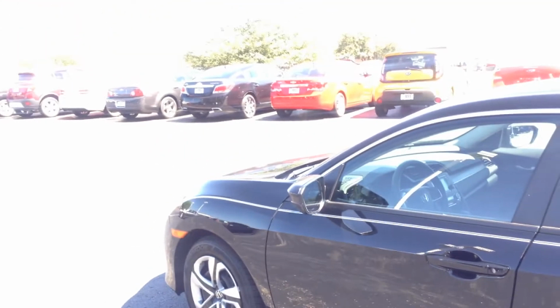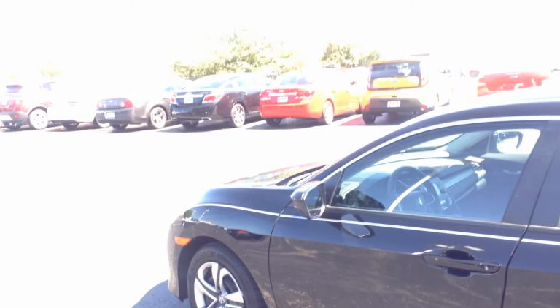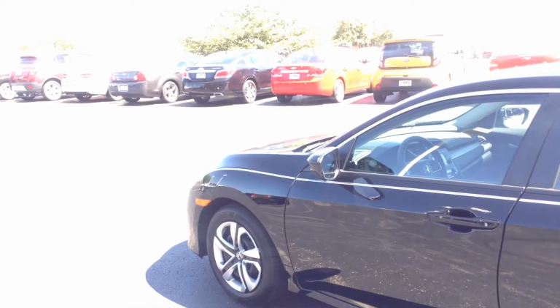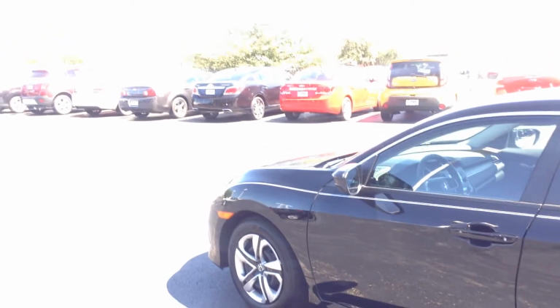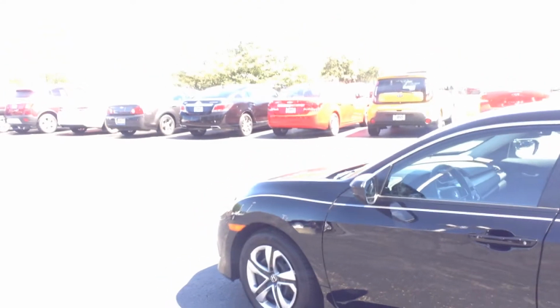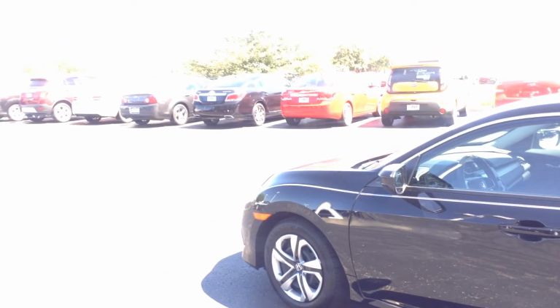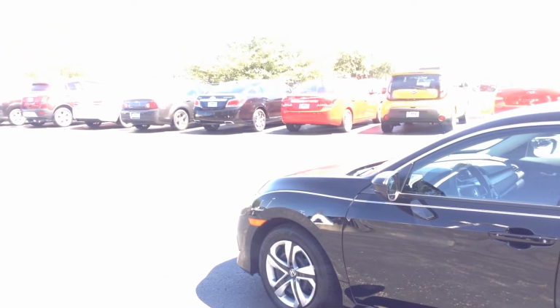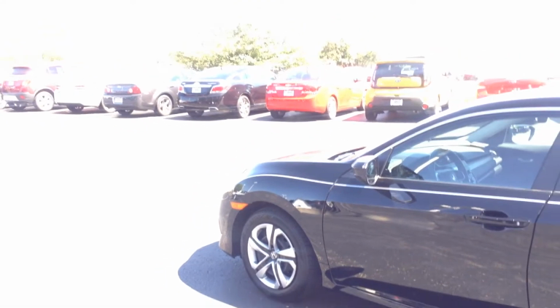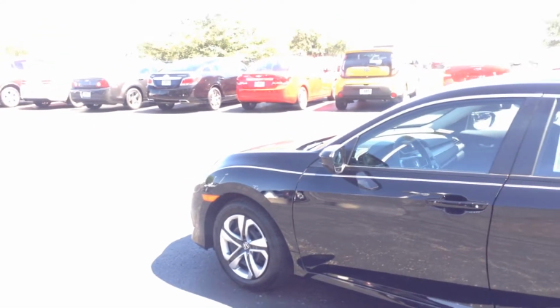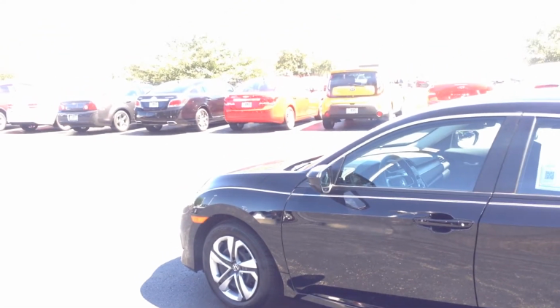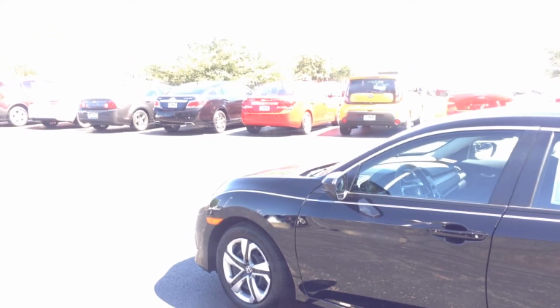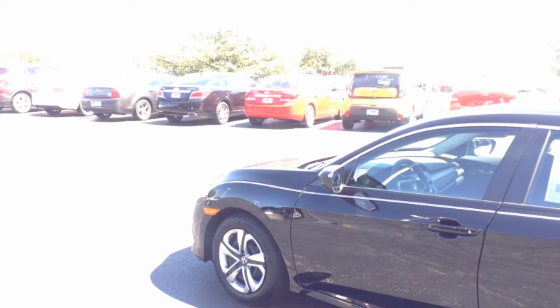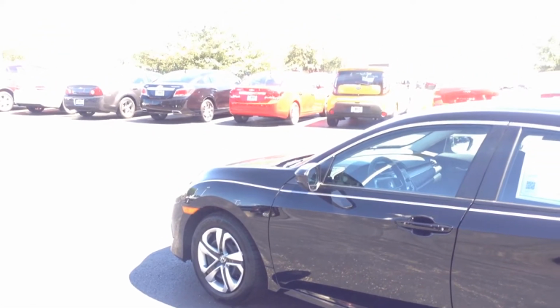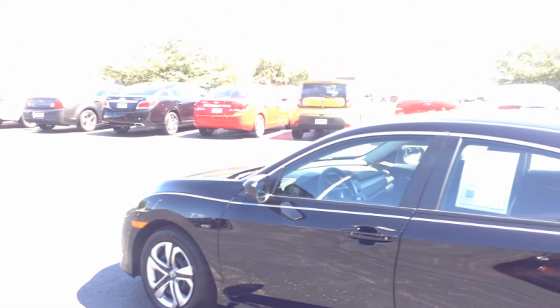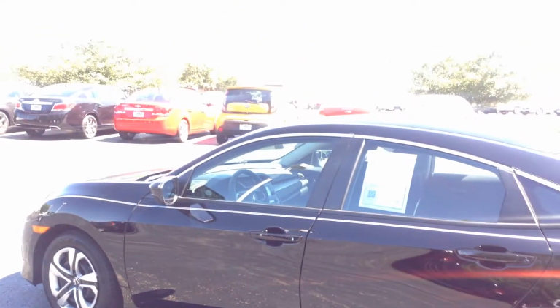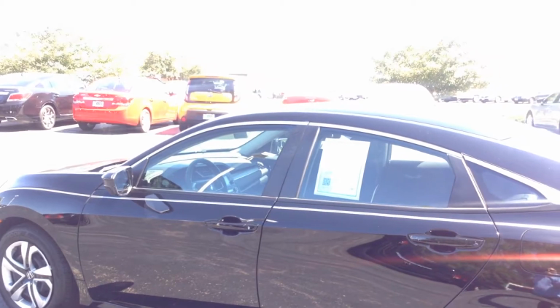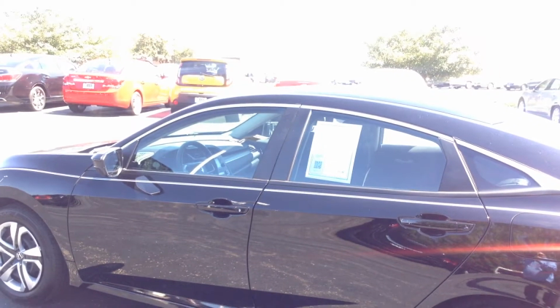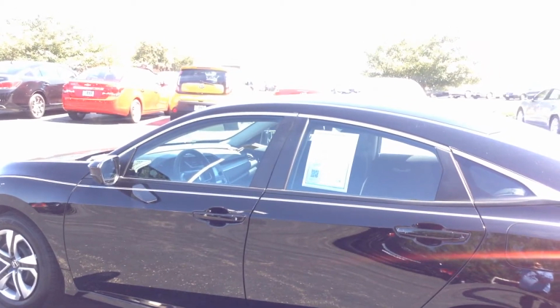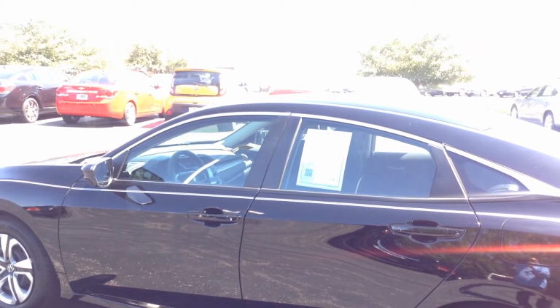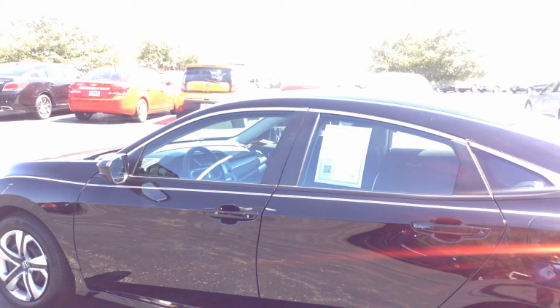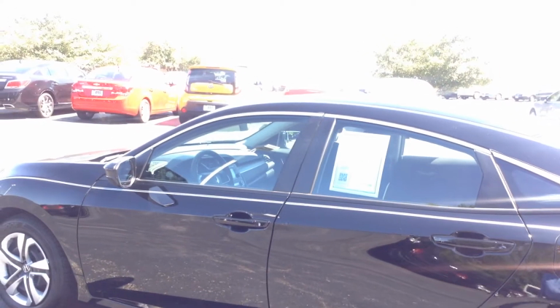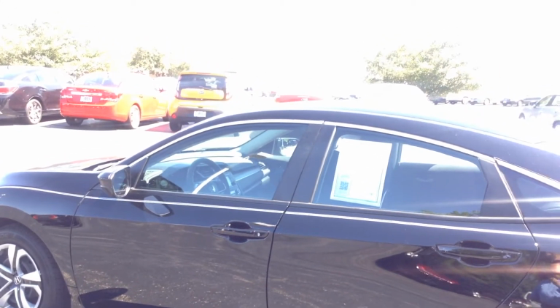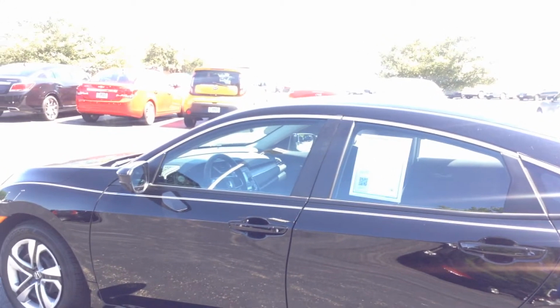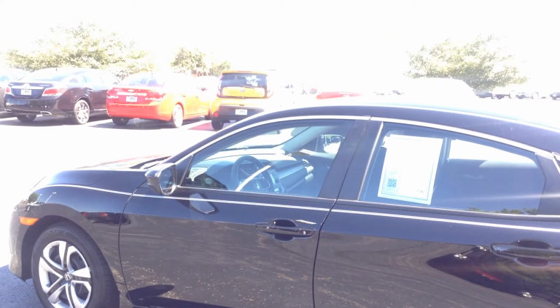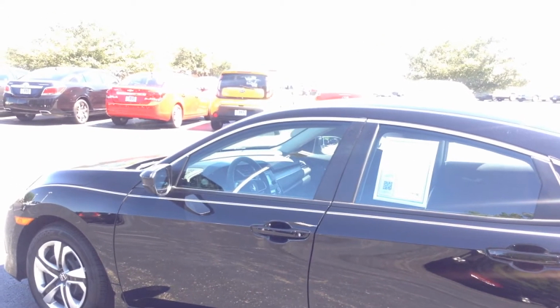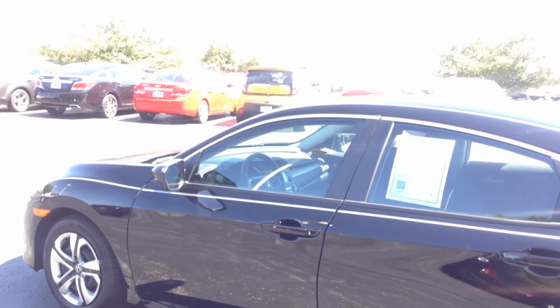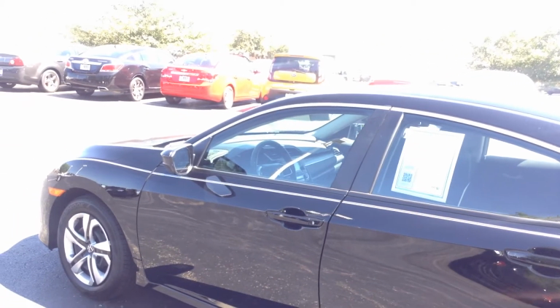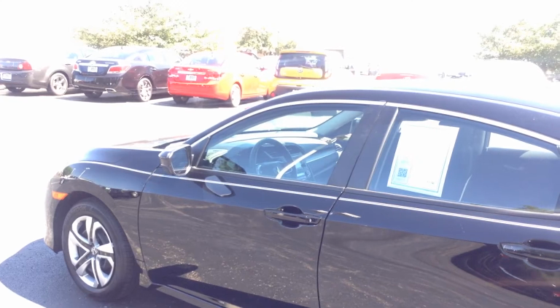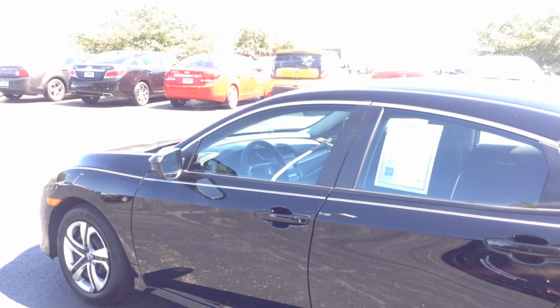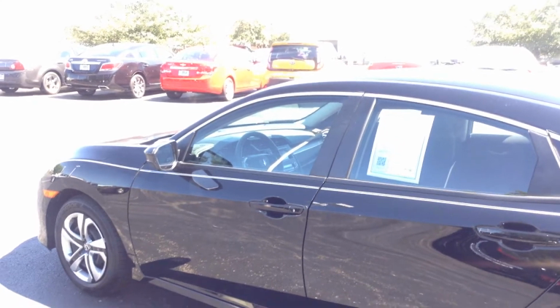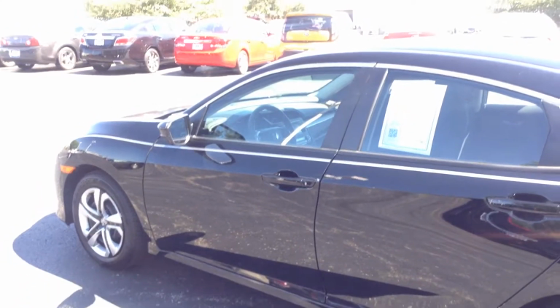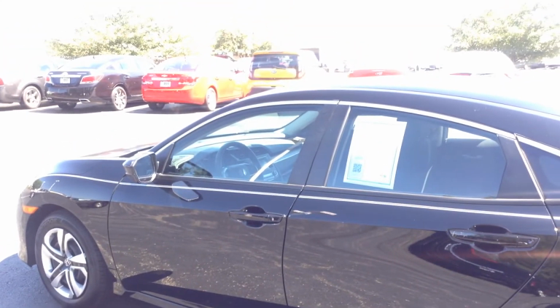Again, my name is Ted Sisson from Voss Honda in Tip City, Ohio. I'd like to thank you for taking the time to watch this short walk-around video of the certified 2016 Honda Civic LX. I look forward to talking to you more. Have a great day.